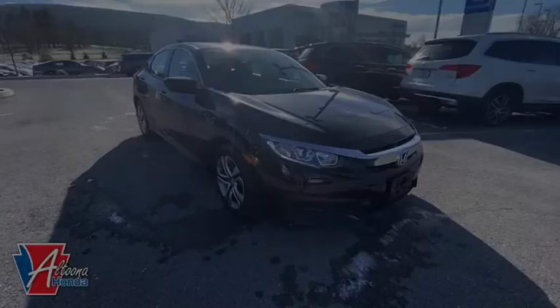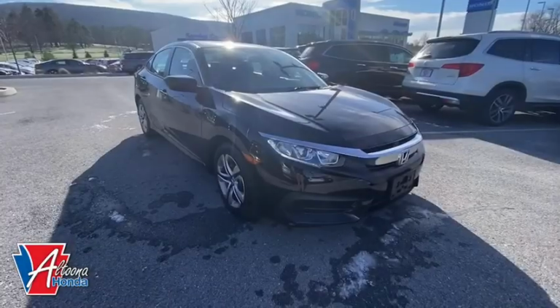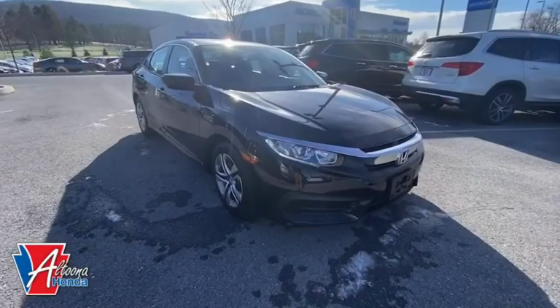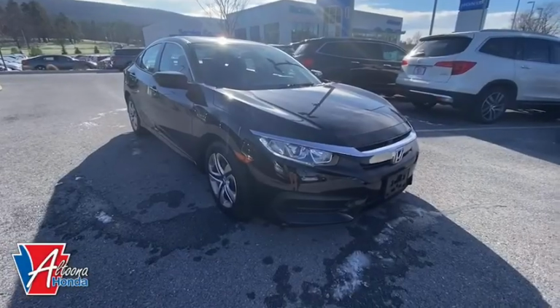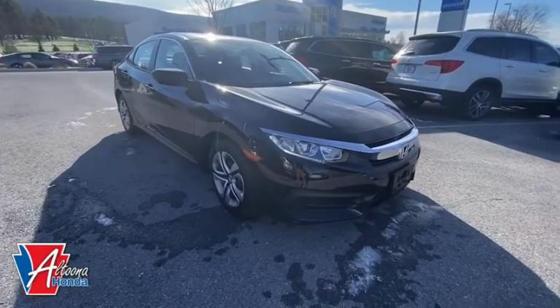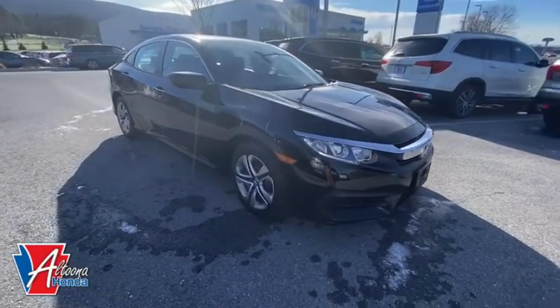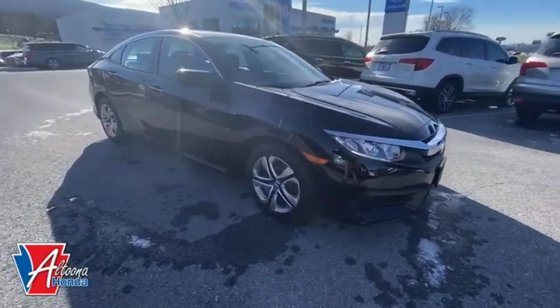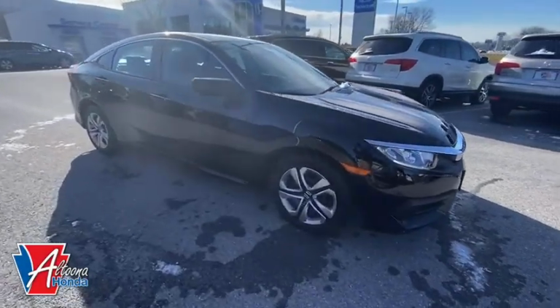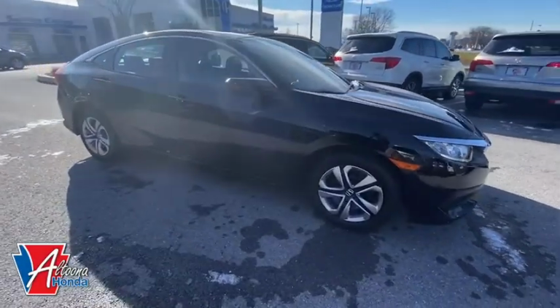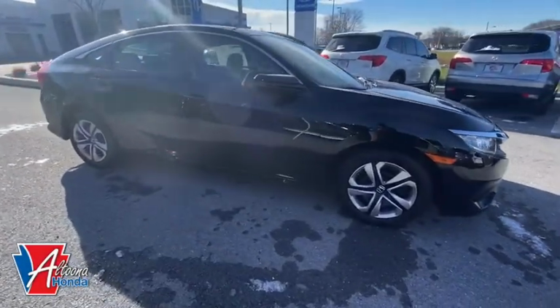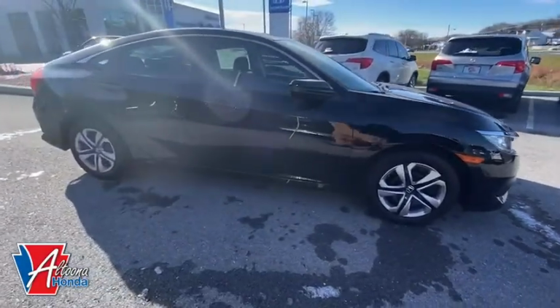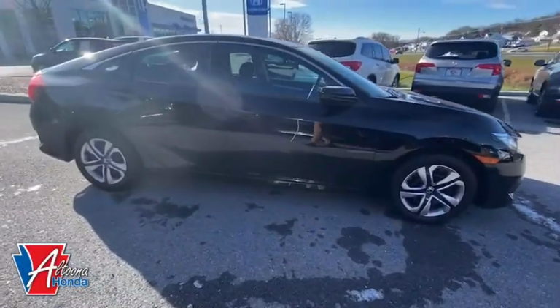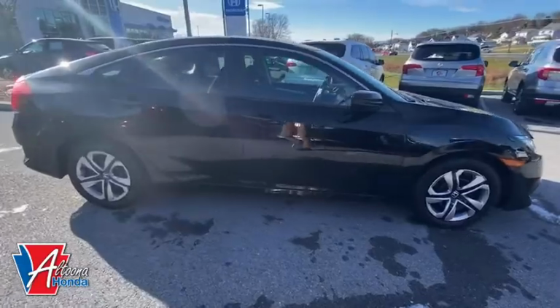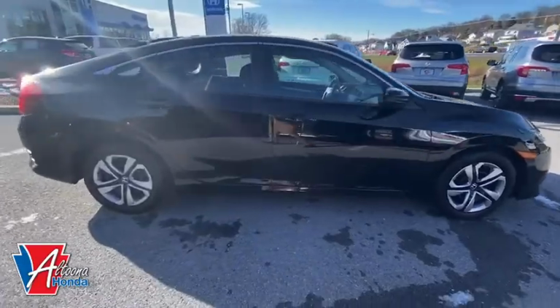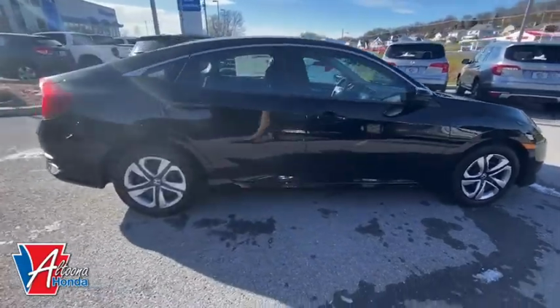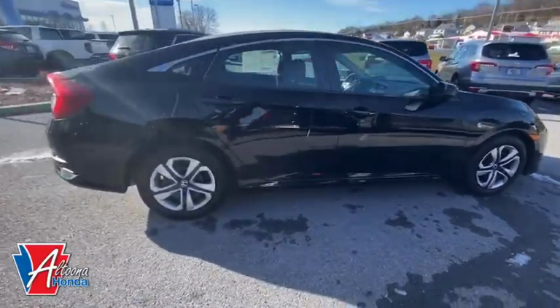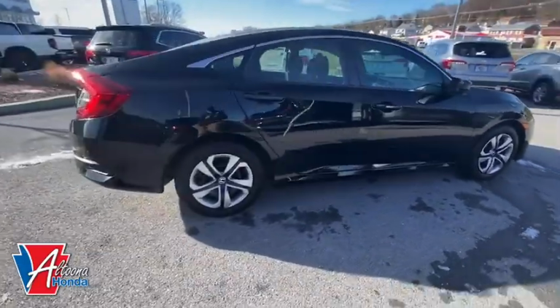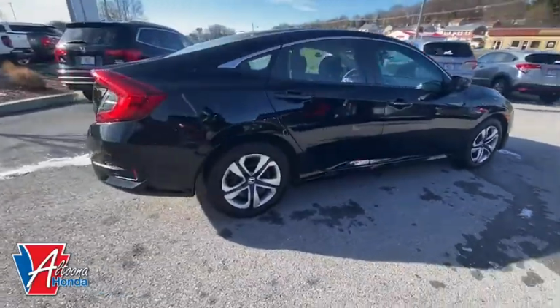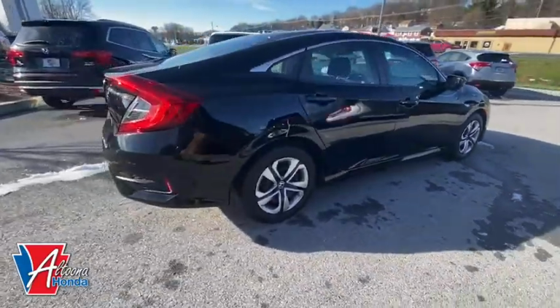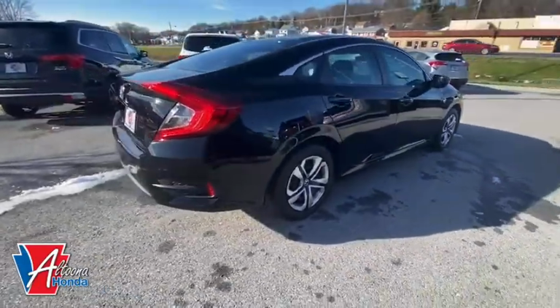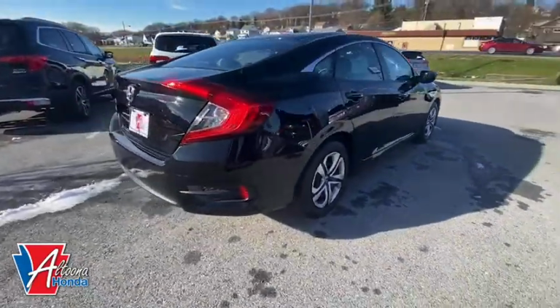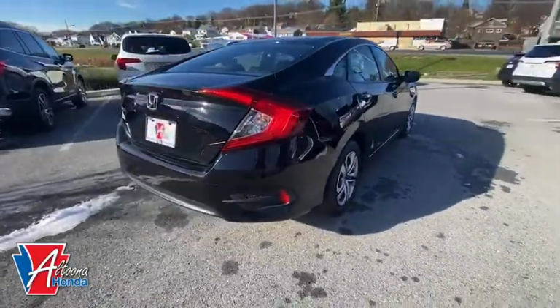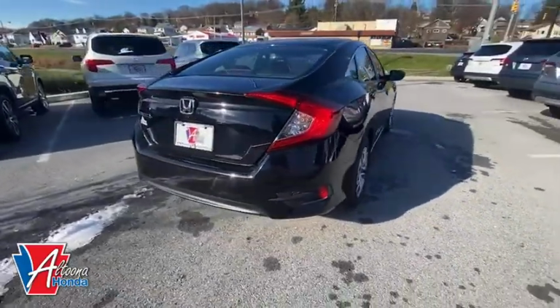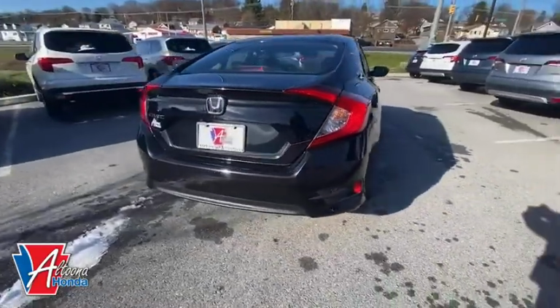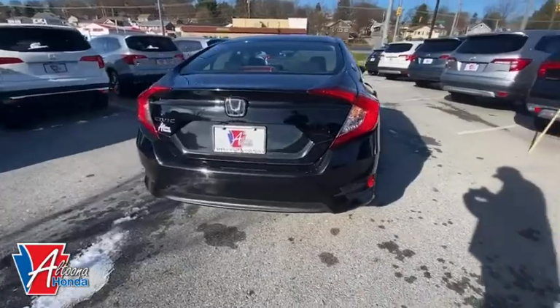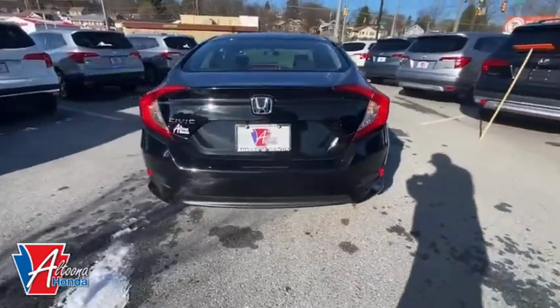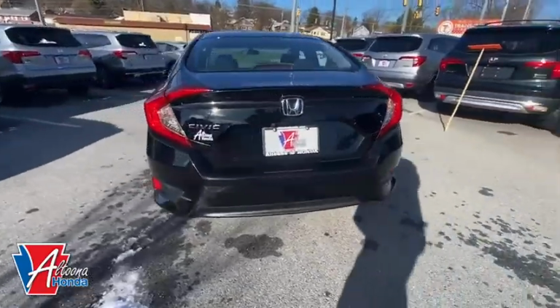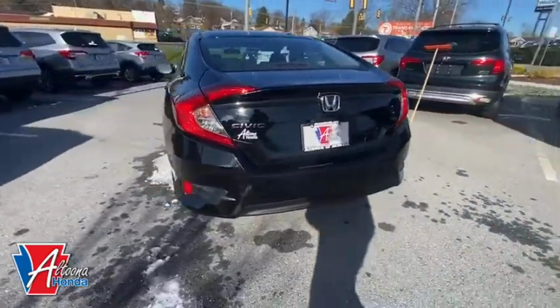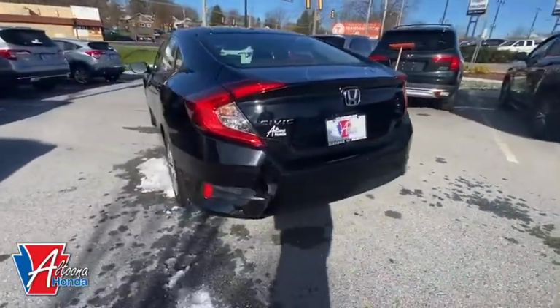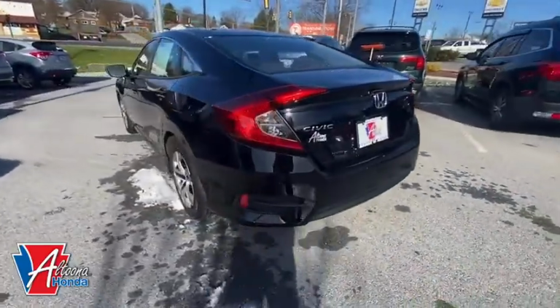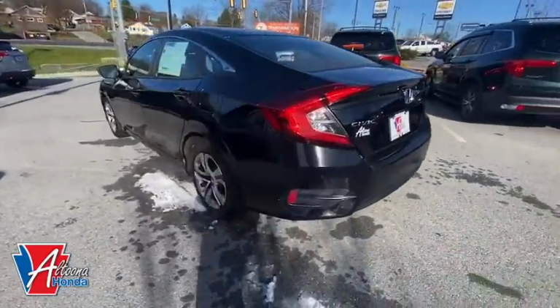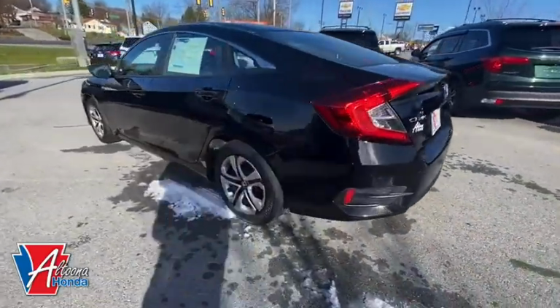Stop by and take a look at the 2017 Honda Civic. Practical, awesome gas mileage, and incredibly reliable. This vehicle has less than 40,000 miles. Here are some of this vehicle's great options.